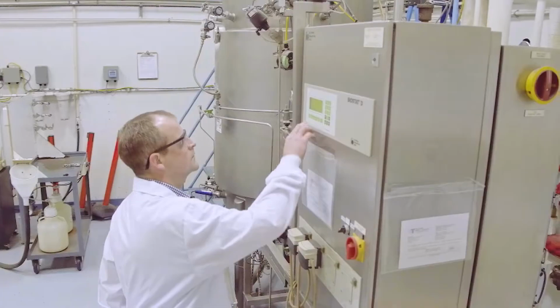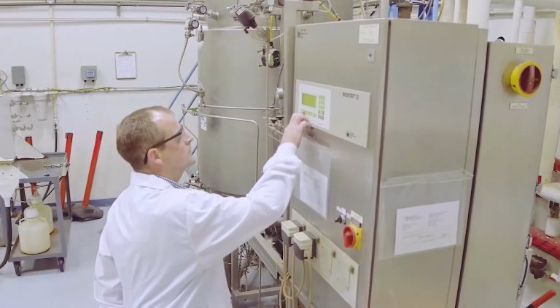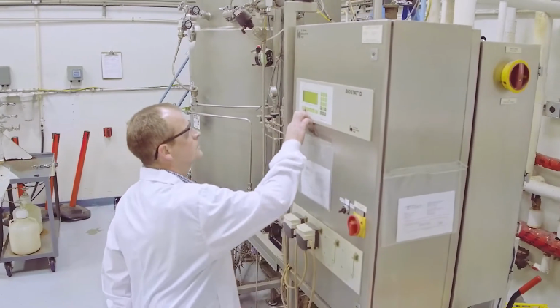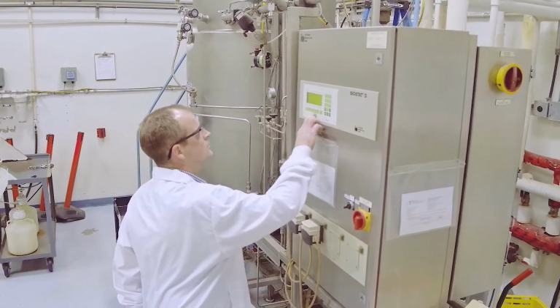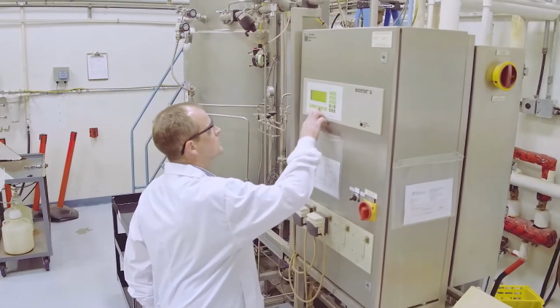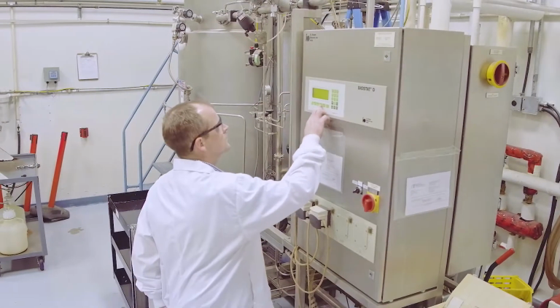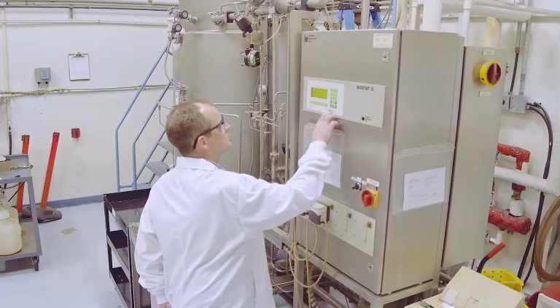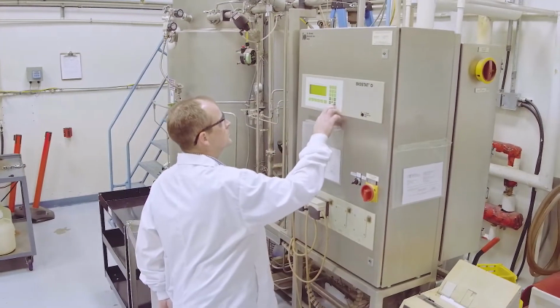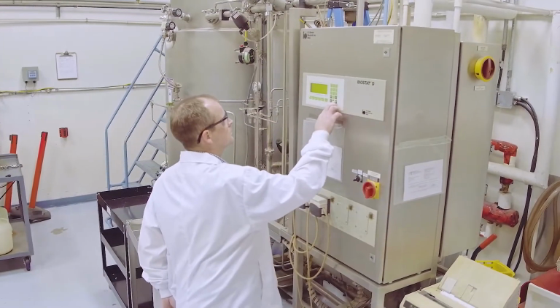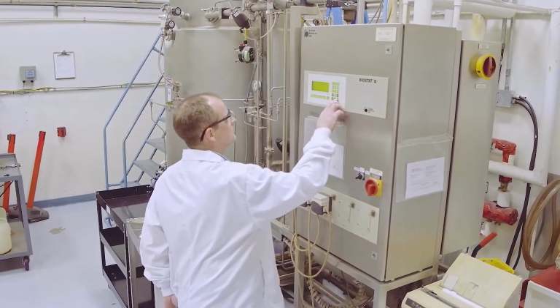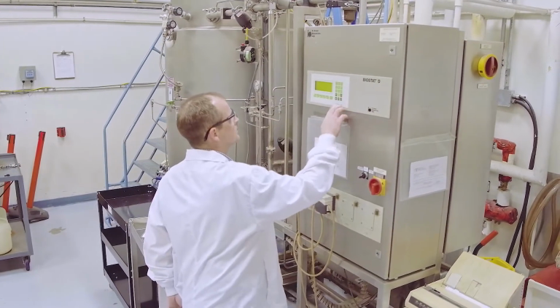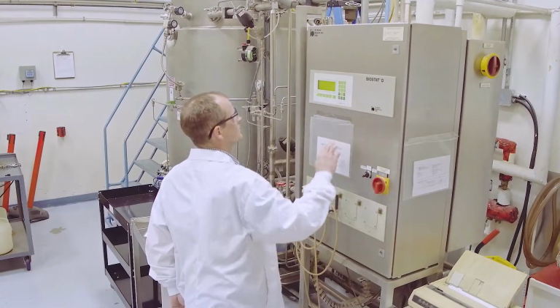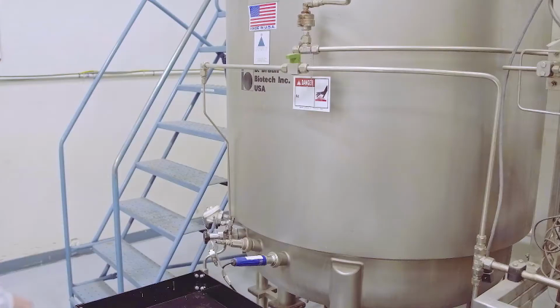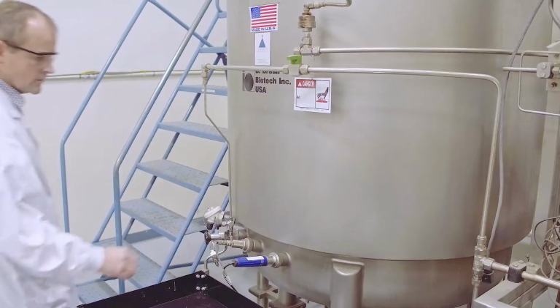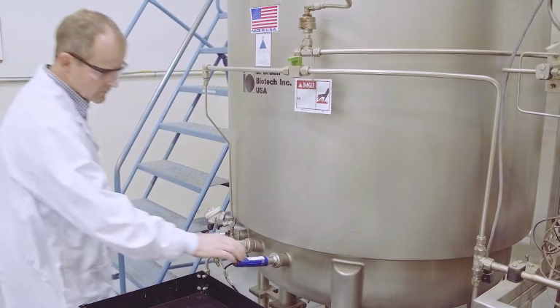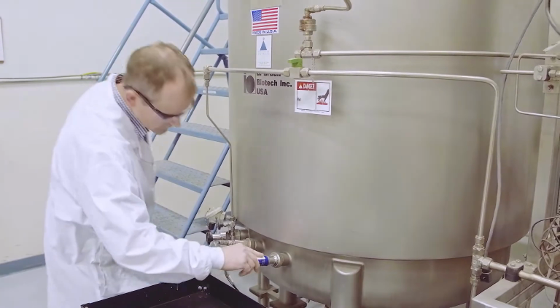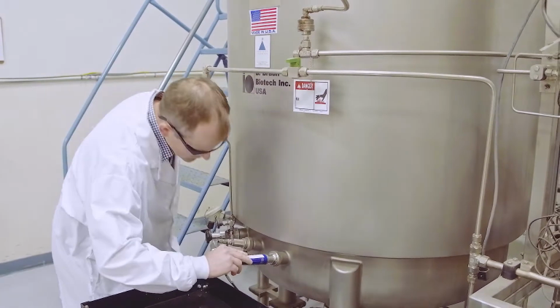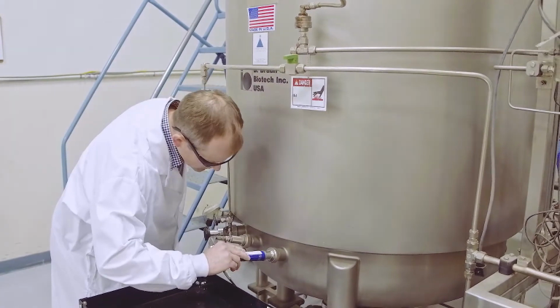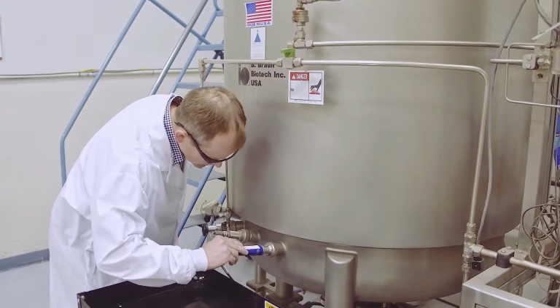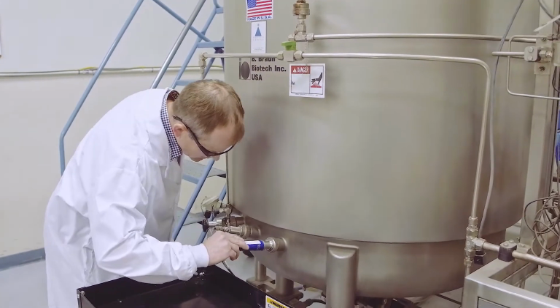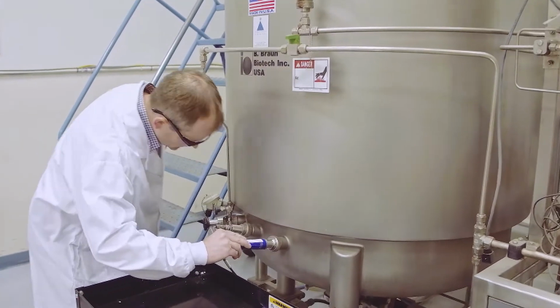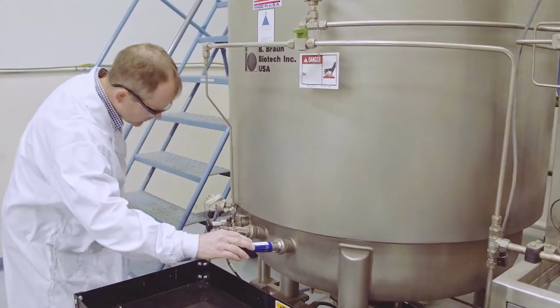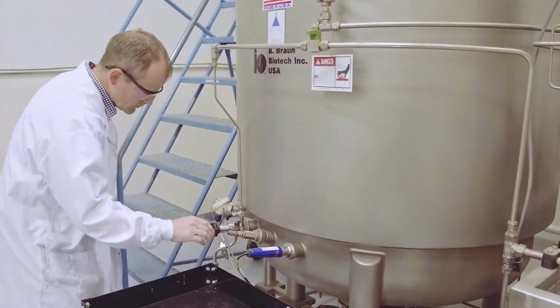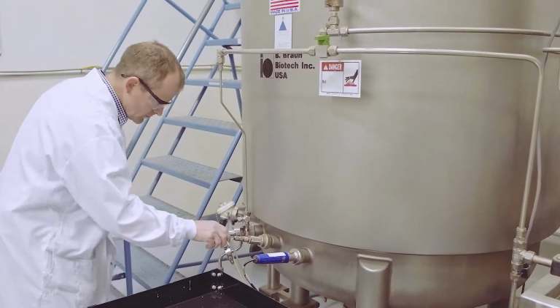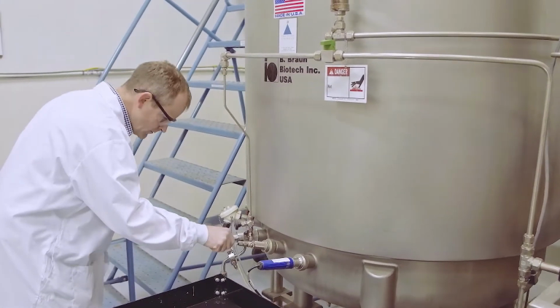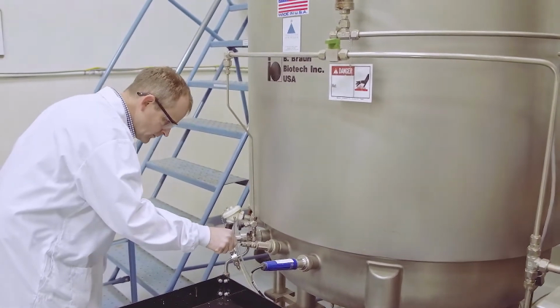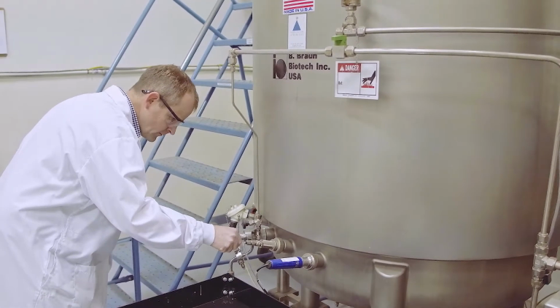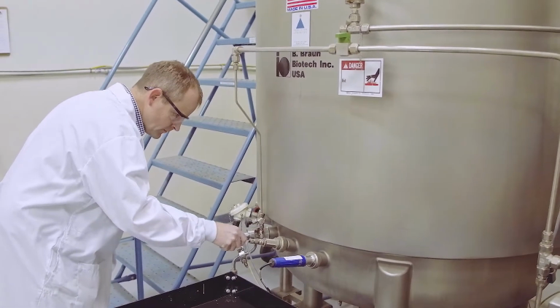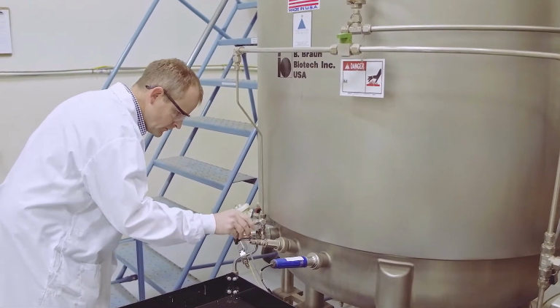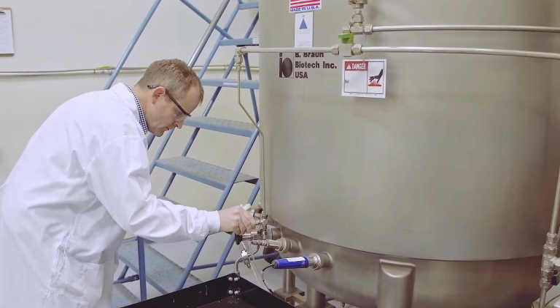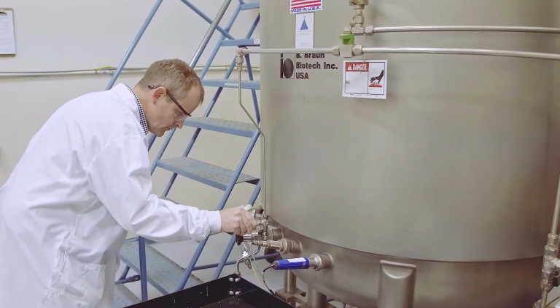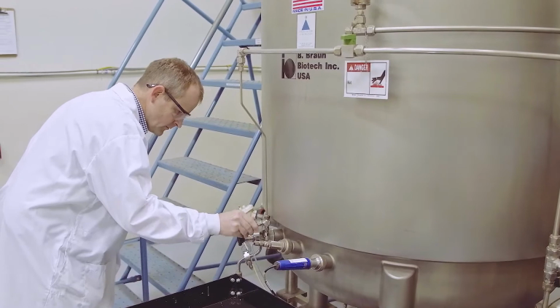The fermenting vessels come in different sizes, allowing the process to be scaled as needed. The process is continually monitored to ensure that production parameters are met.